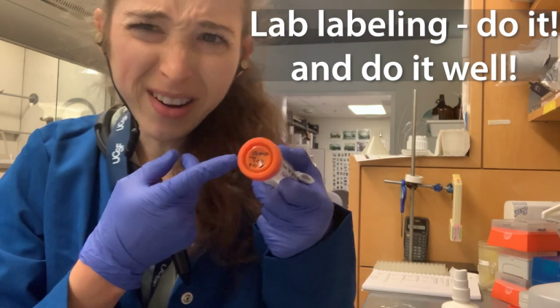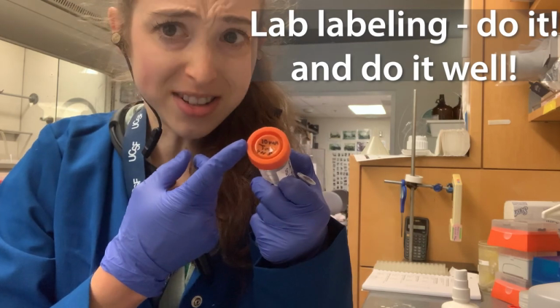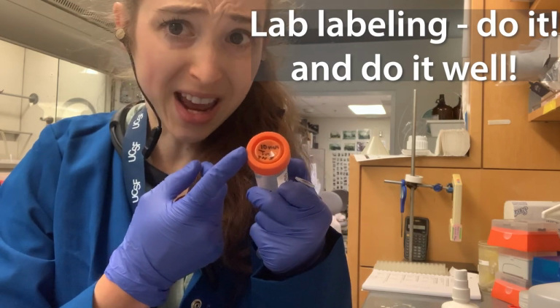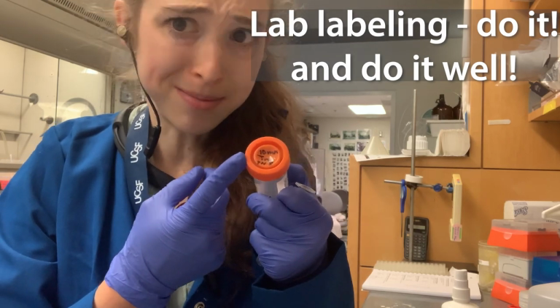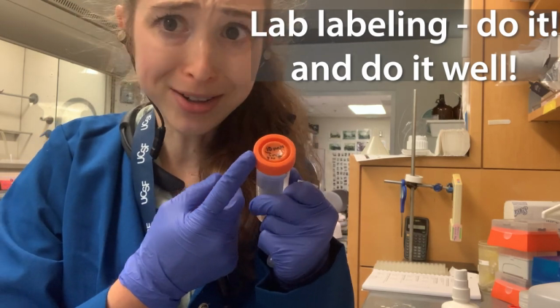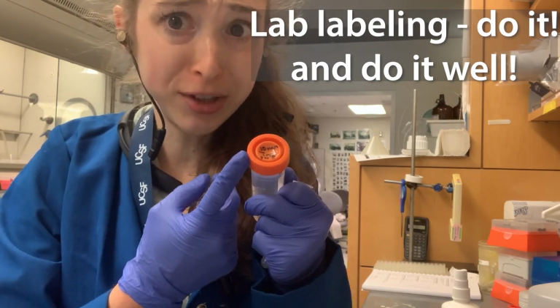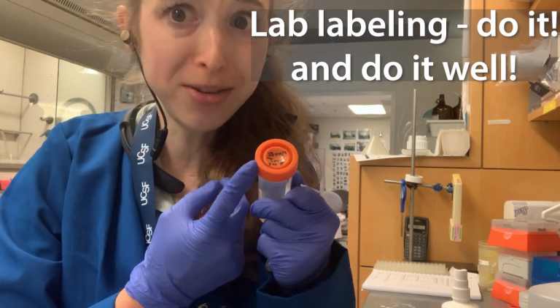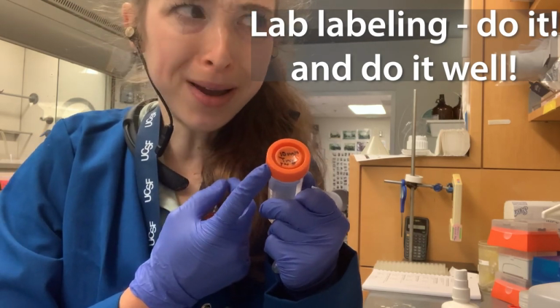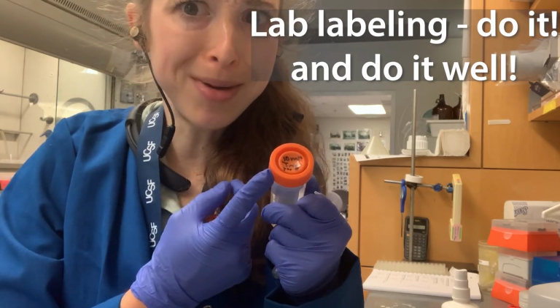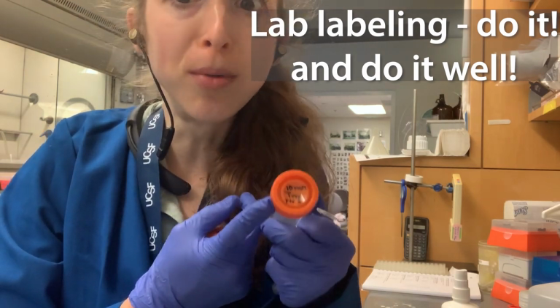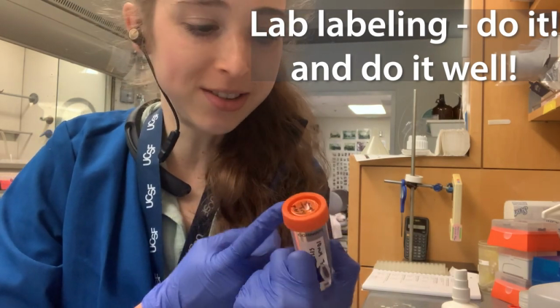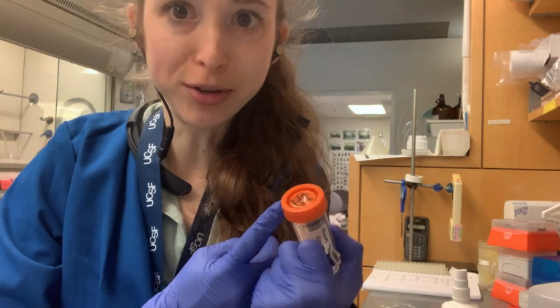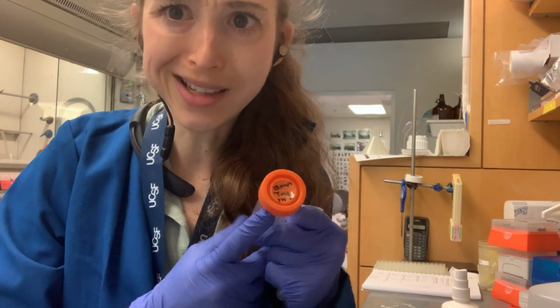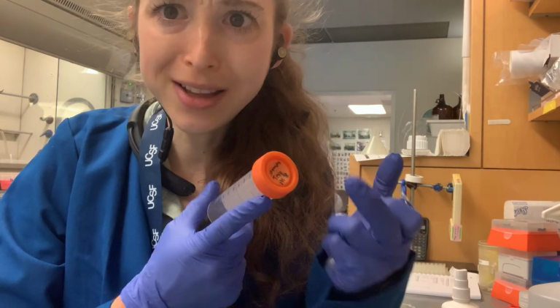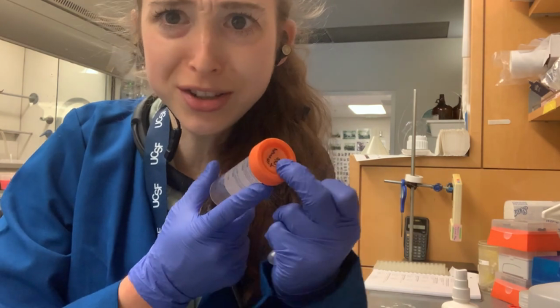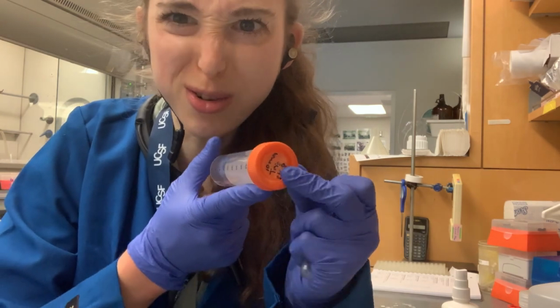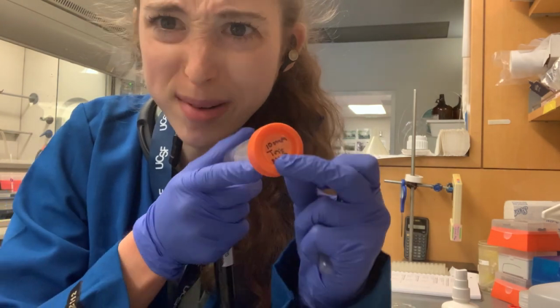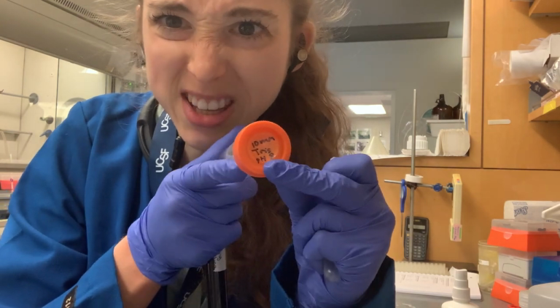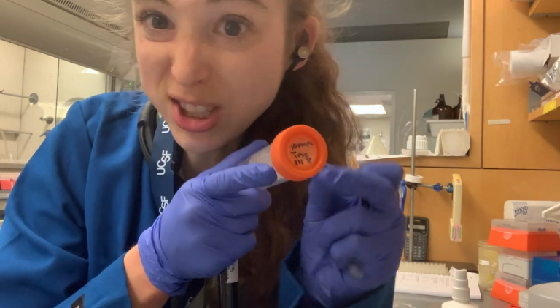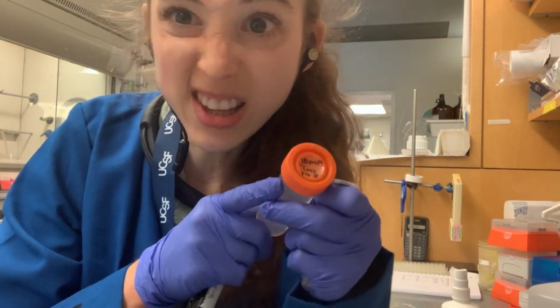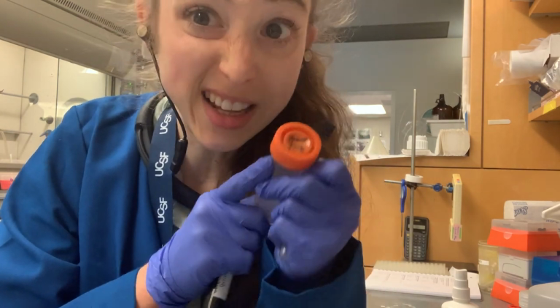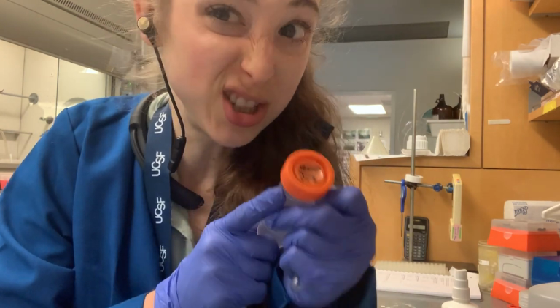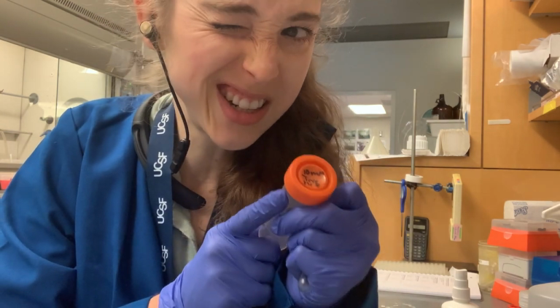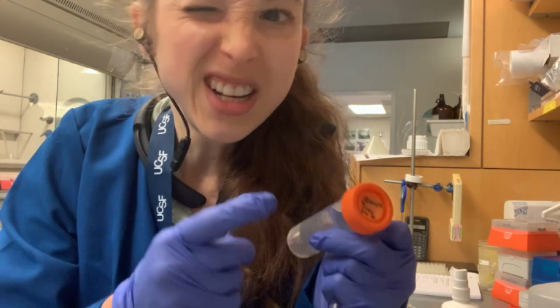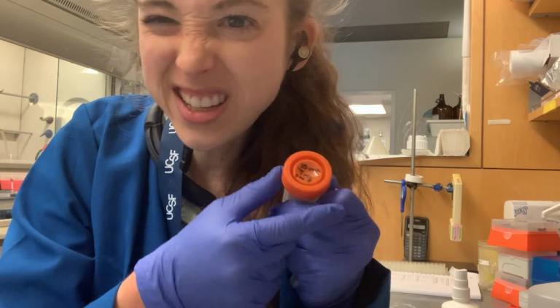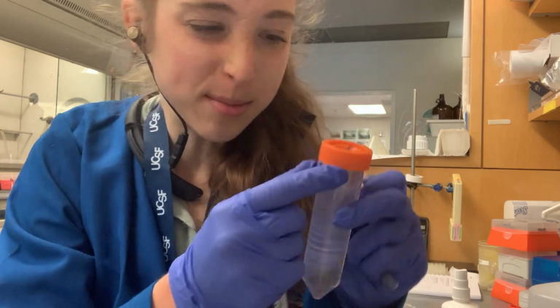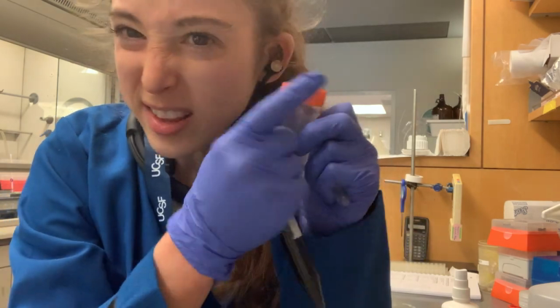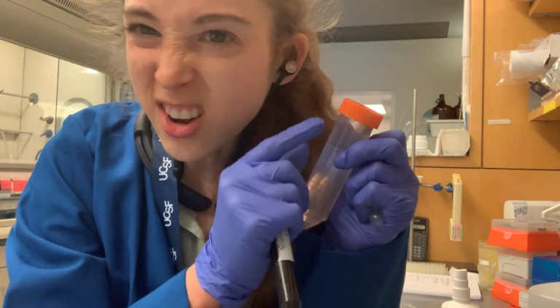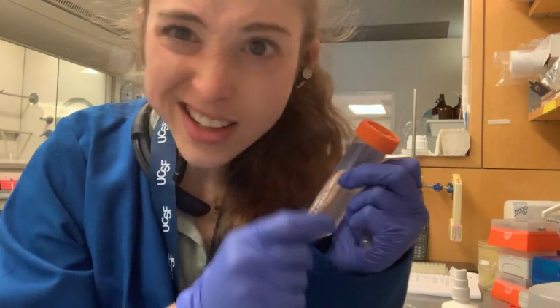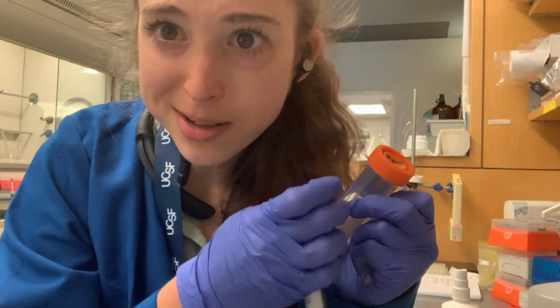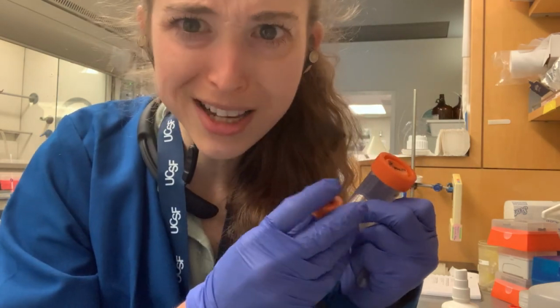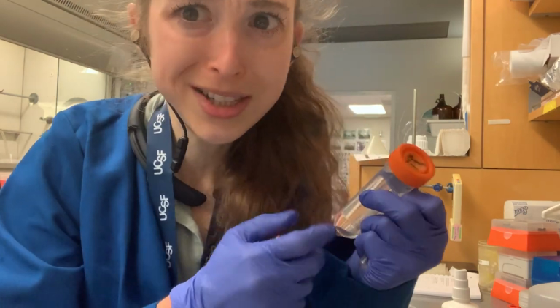Apparently these domed caps make a better centrifuge seal, but they make it so much harder to label things. I feel like they do this just to torture you by making you squish all the little writing into the center. There's an arch thing that makes a better centrifuge seal.